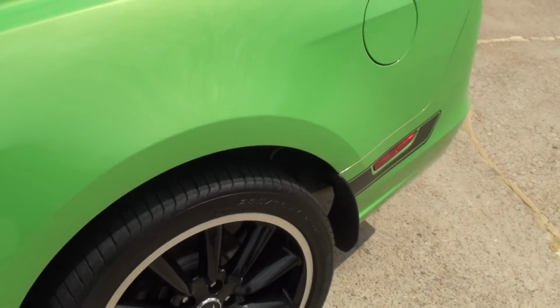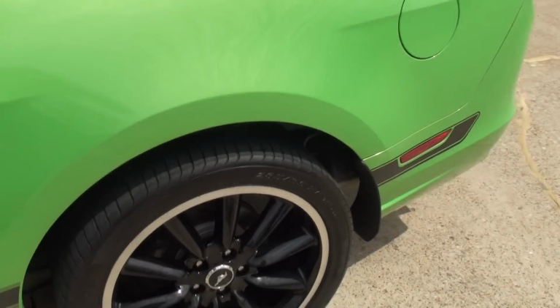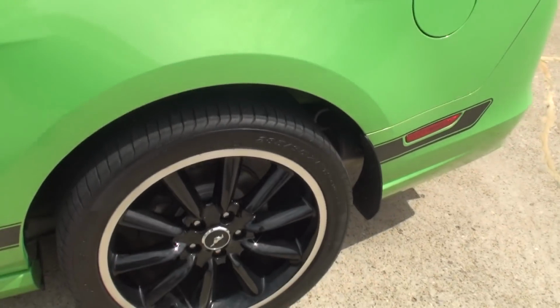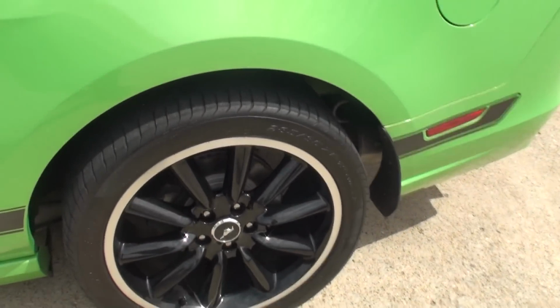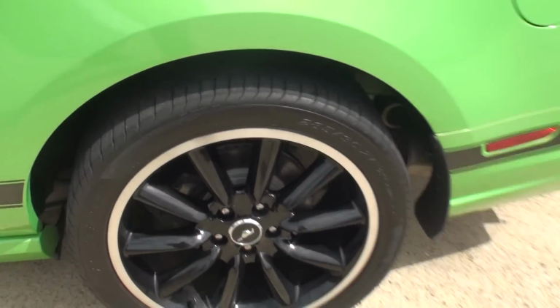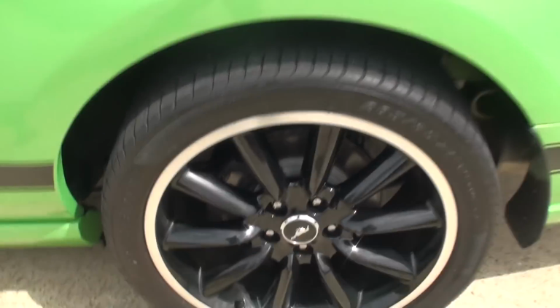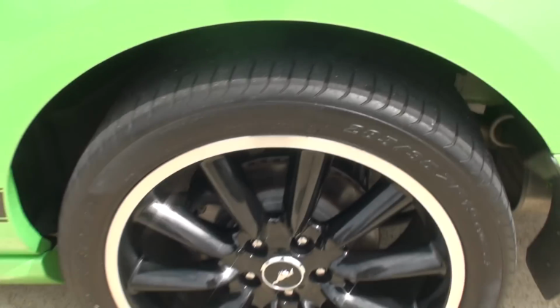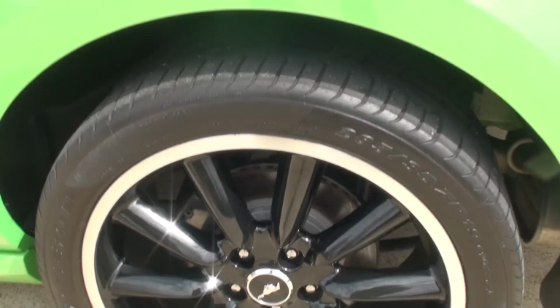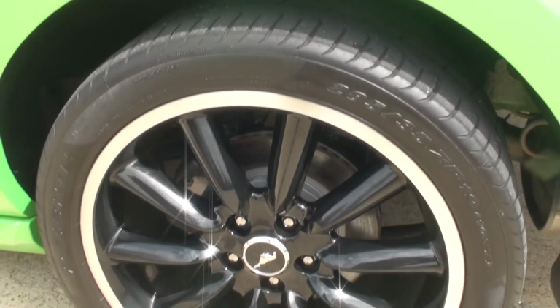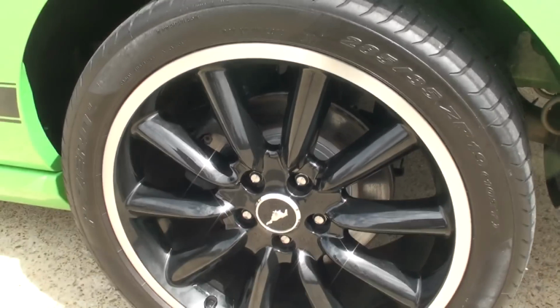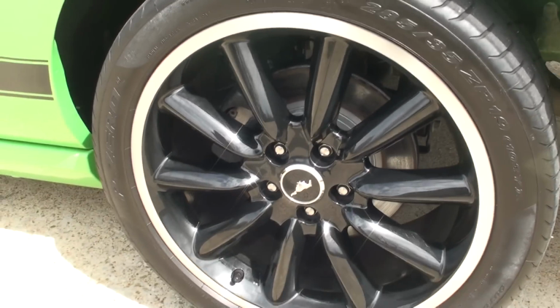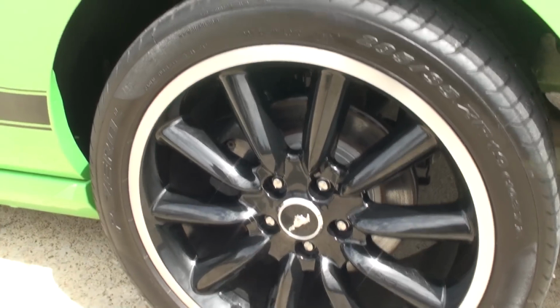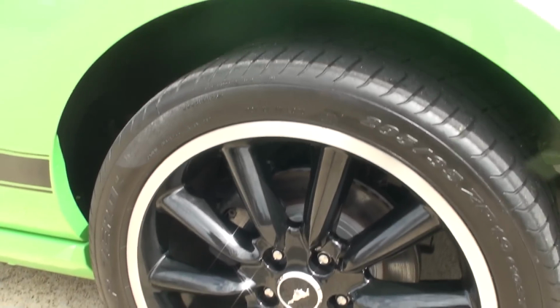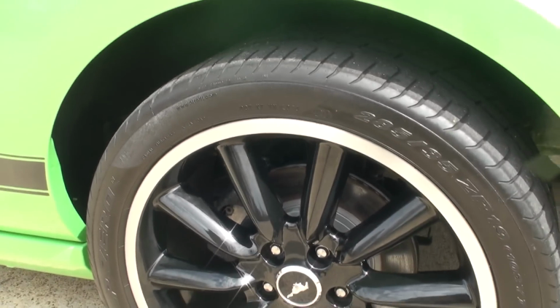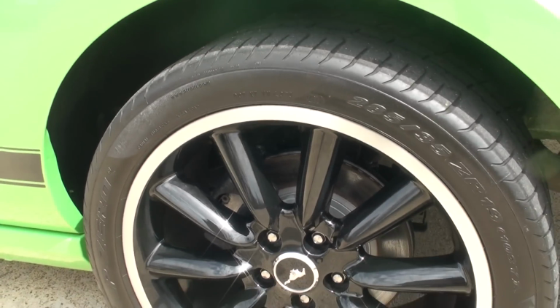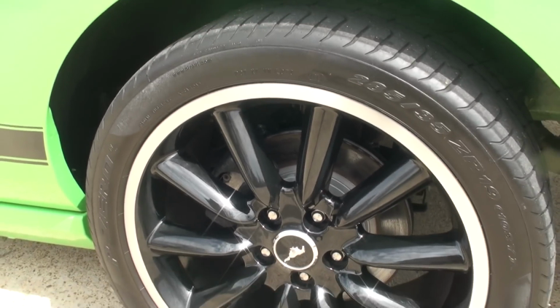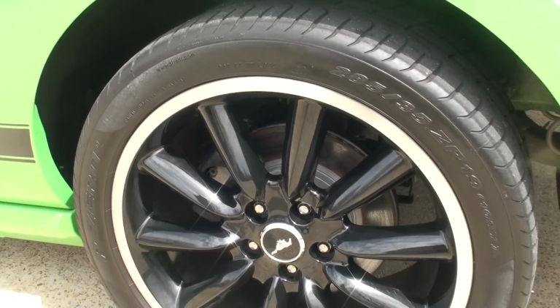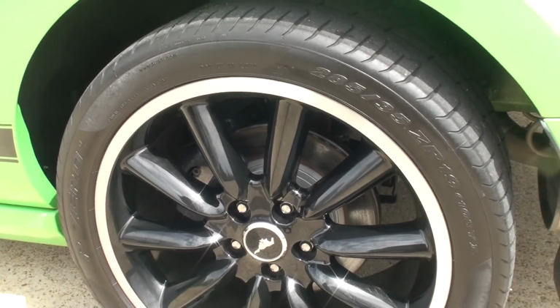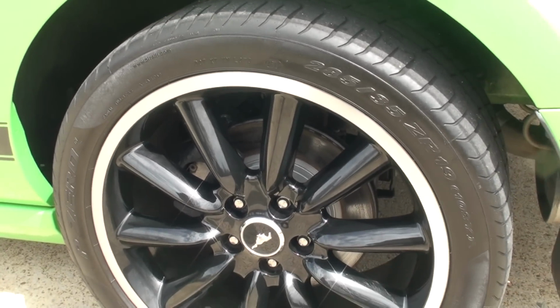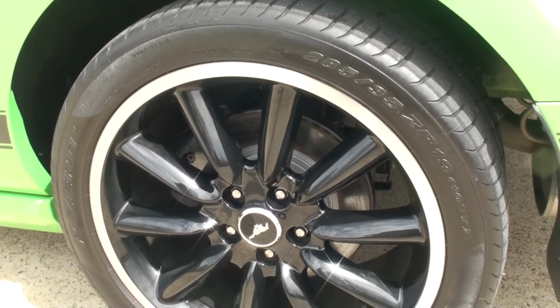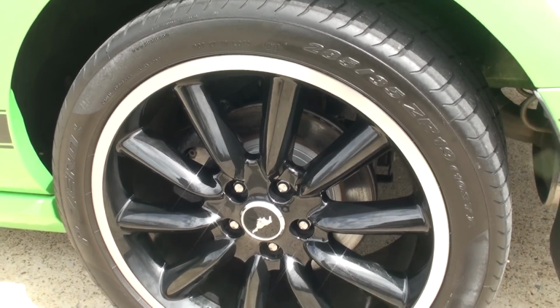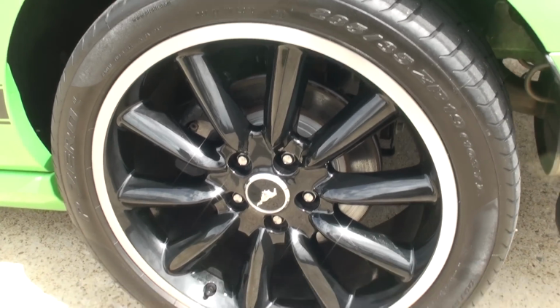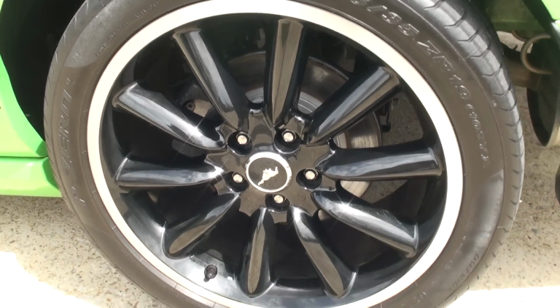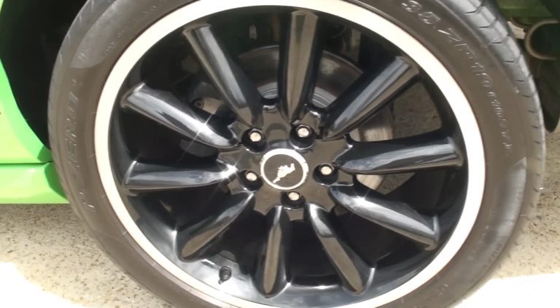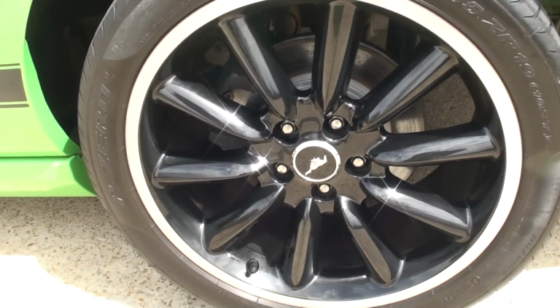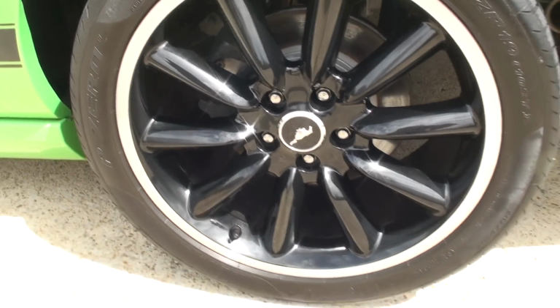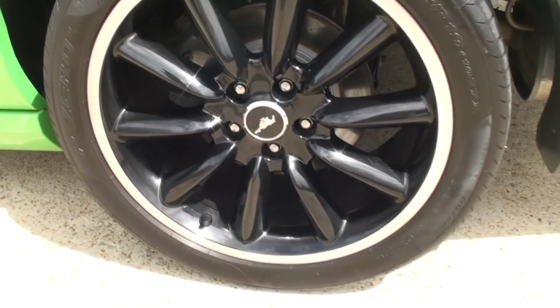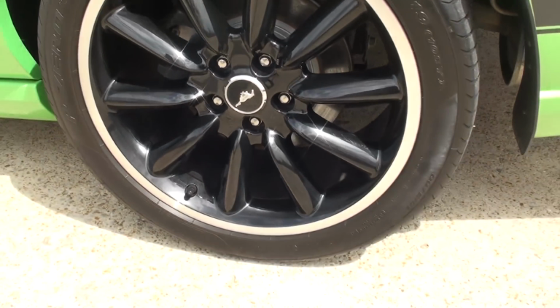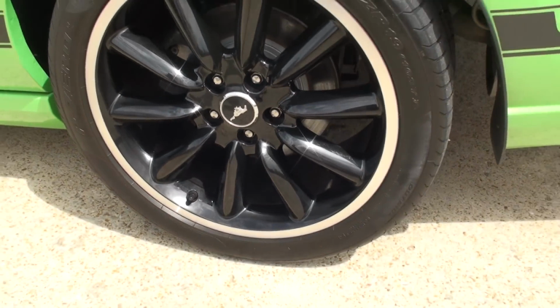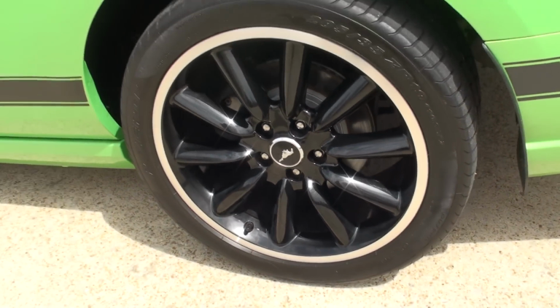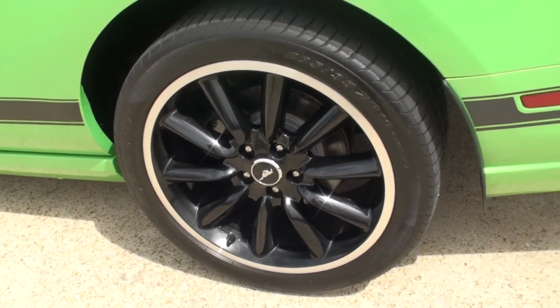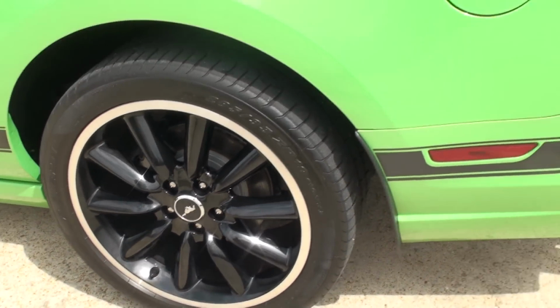Some nice wheels — 285/35/19. Little curb rash.